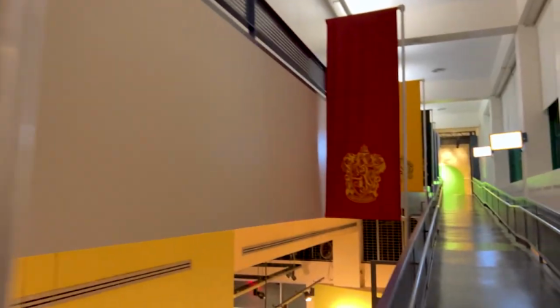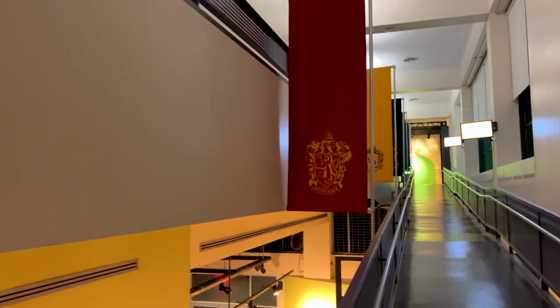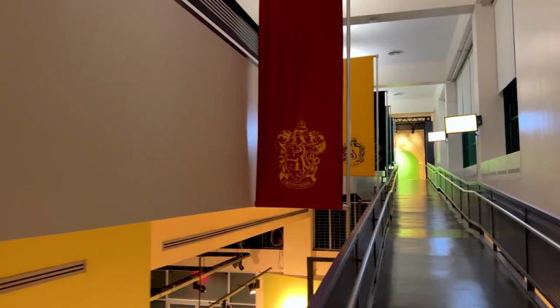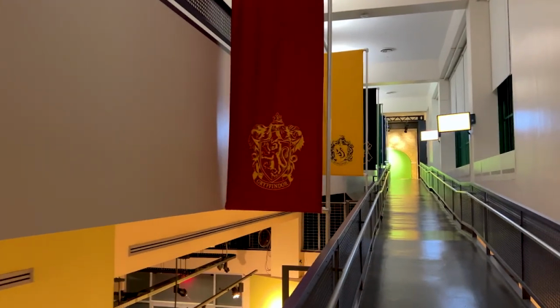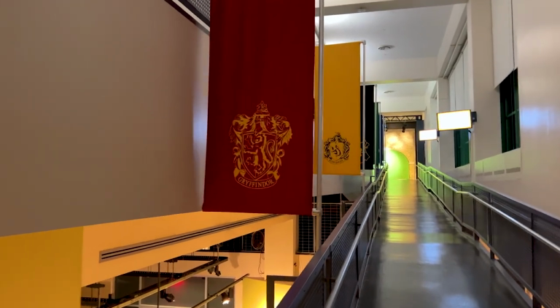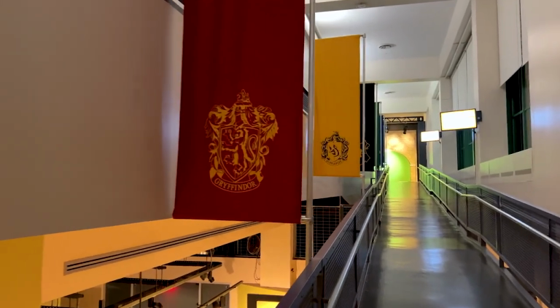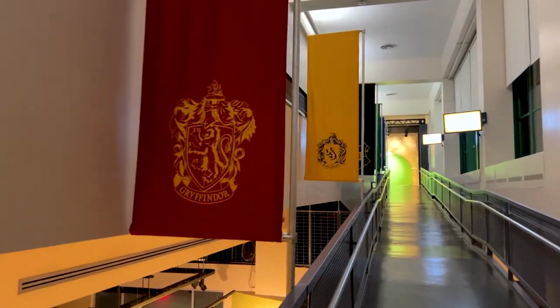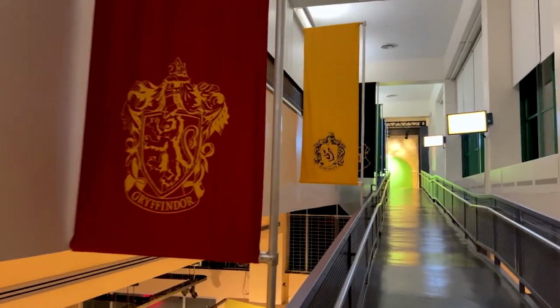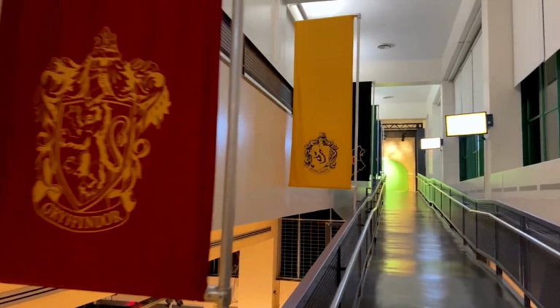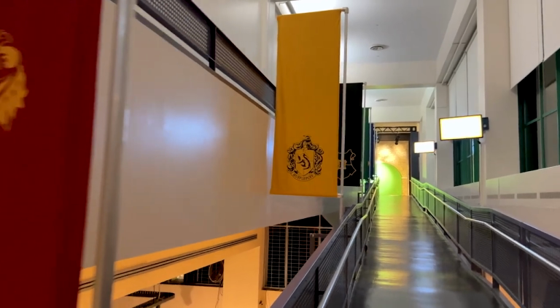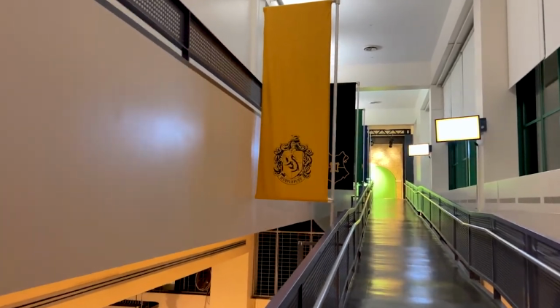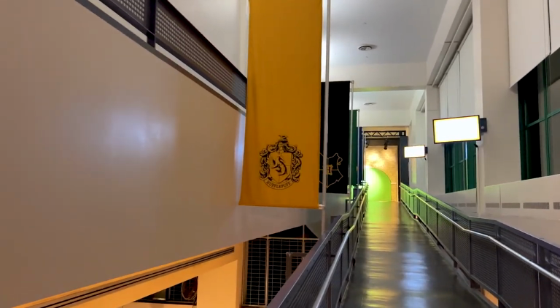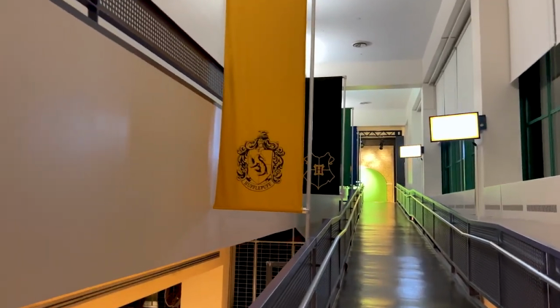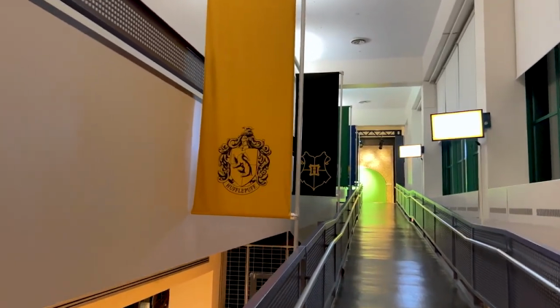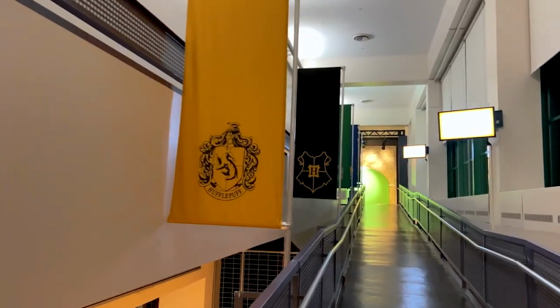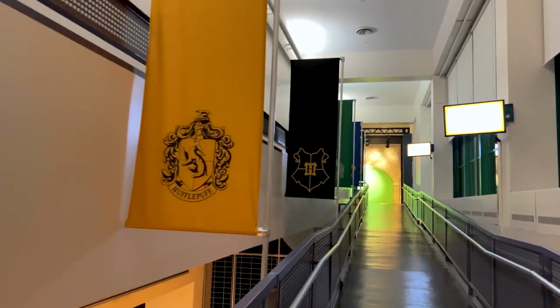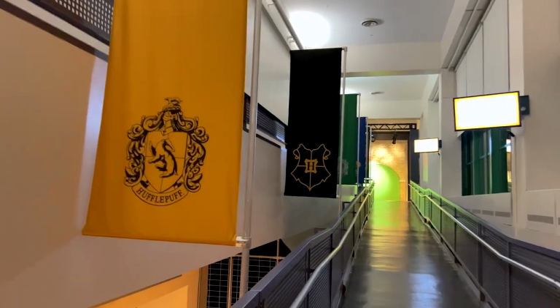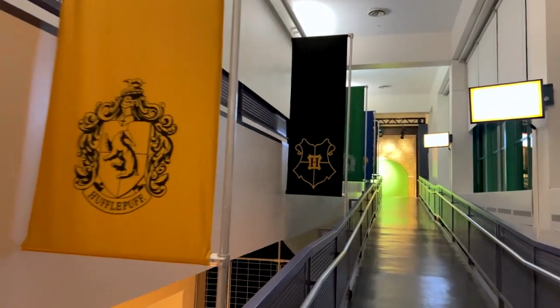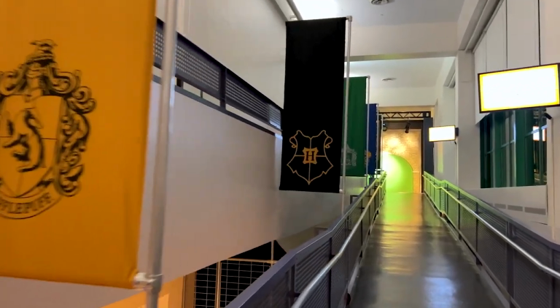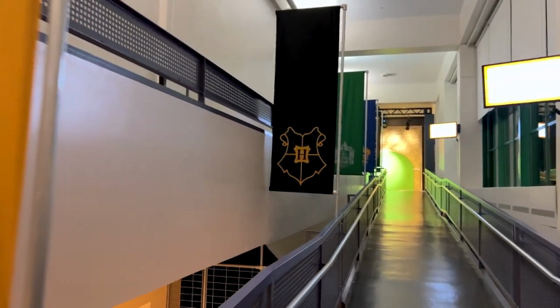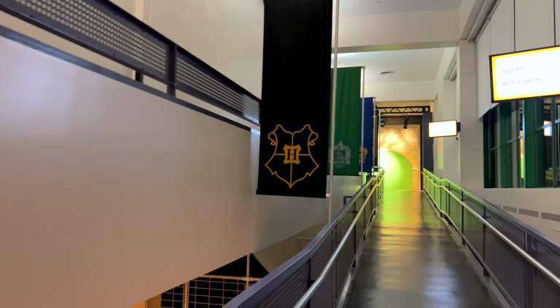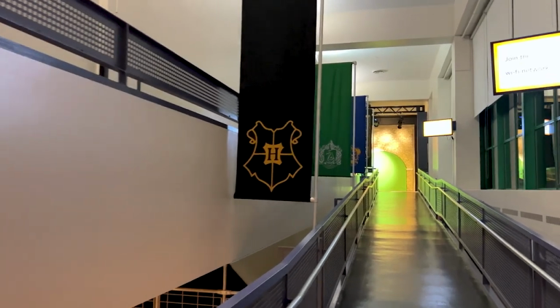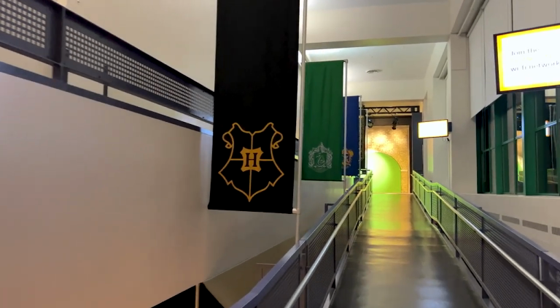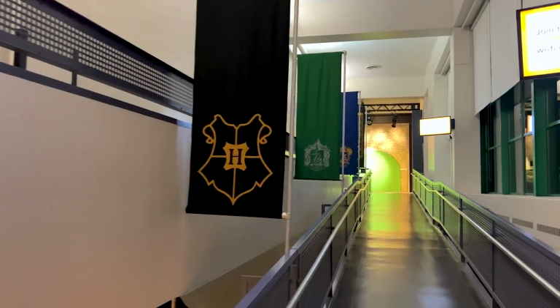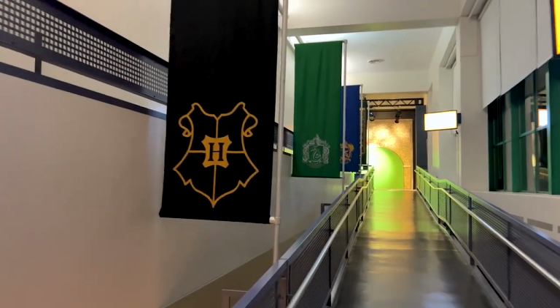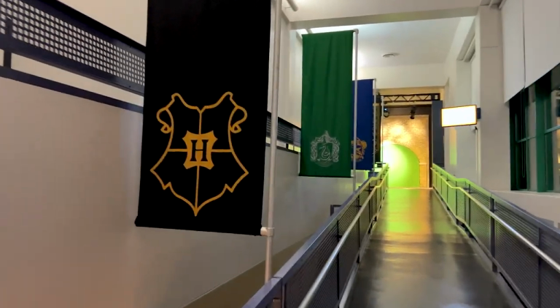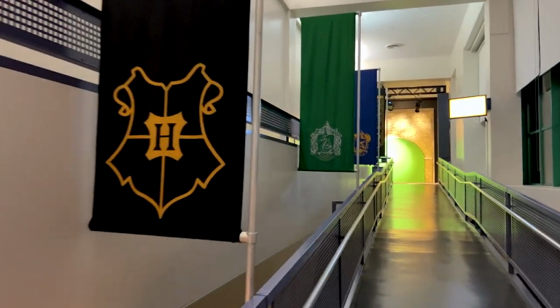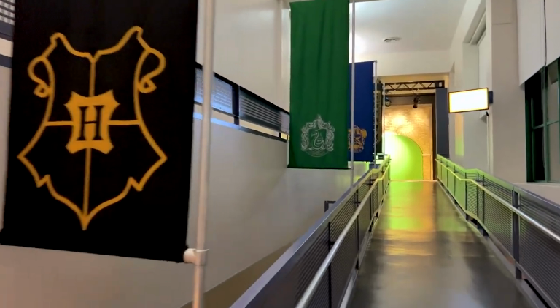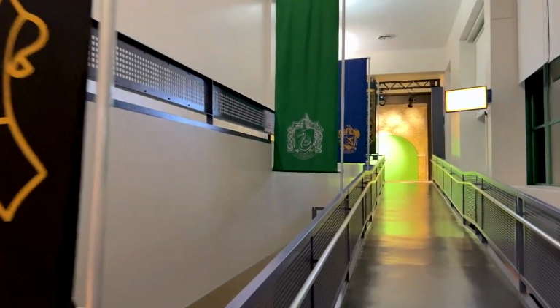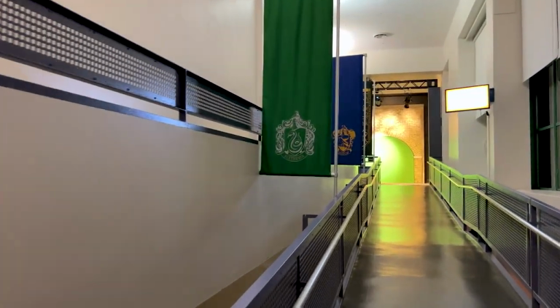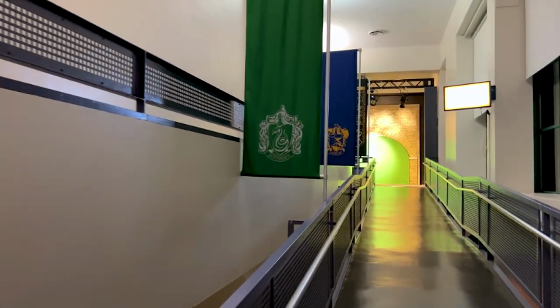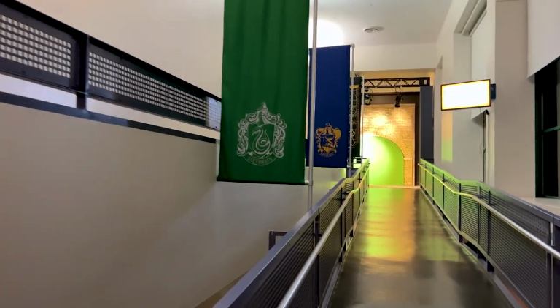This is the second iteration of the exhibit. It started back in 2009 and went to about 2020, and now they've brought it back, added more things, and completely revamped it.